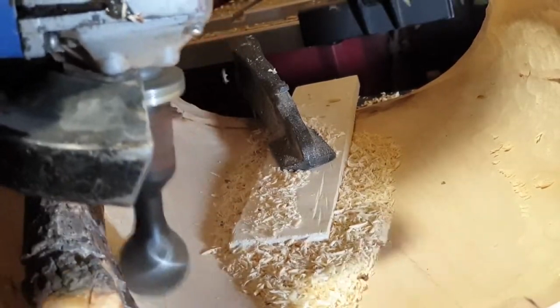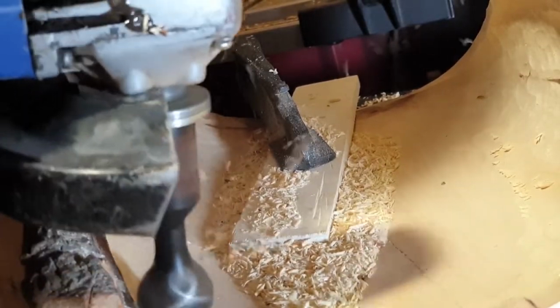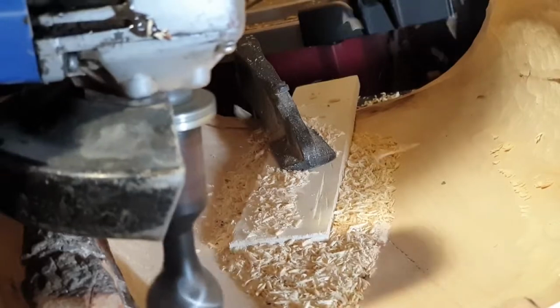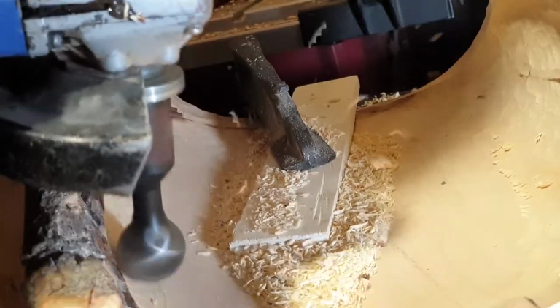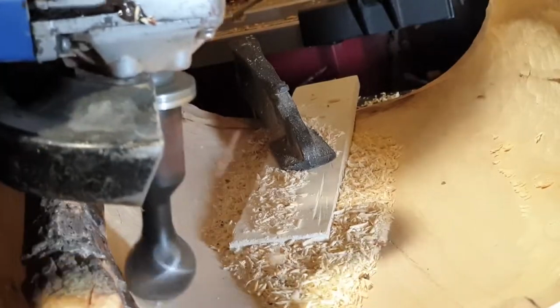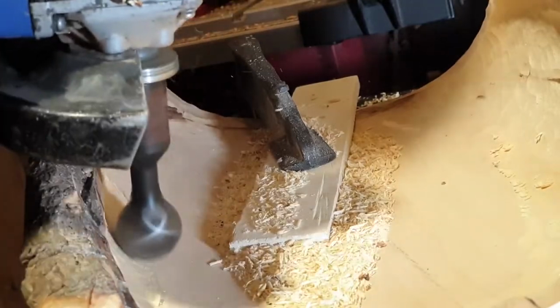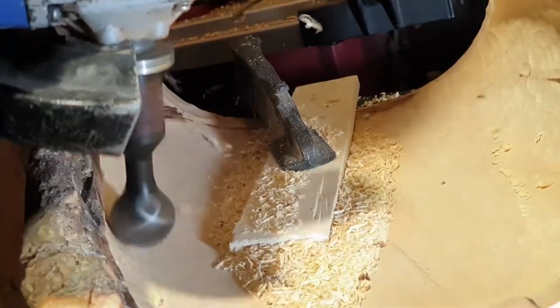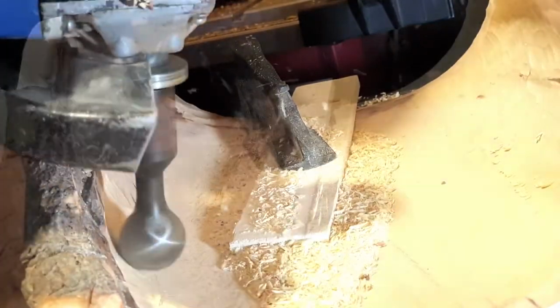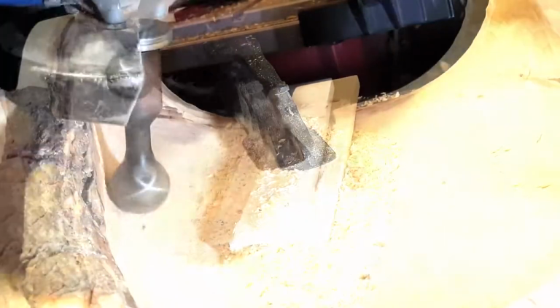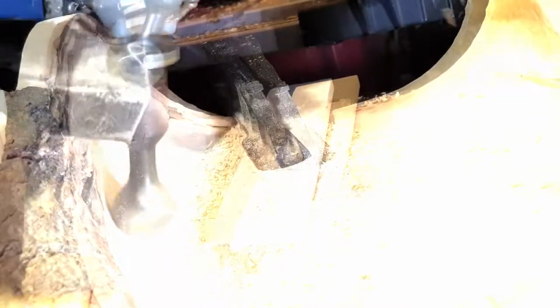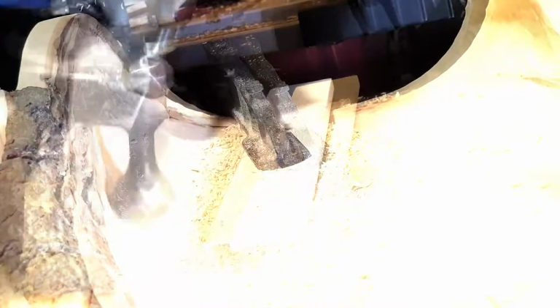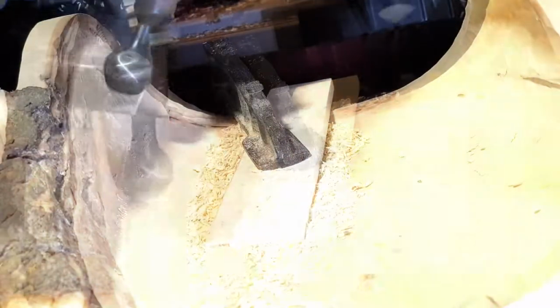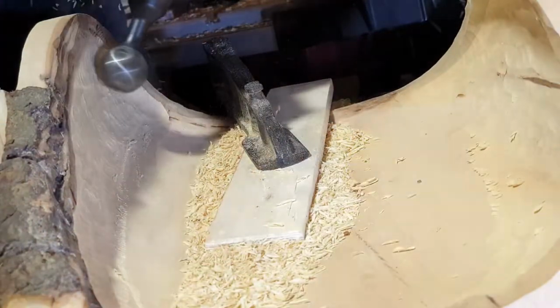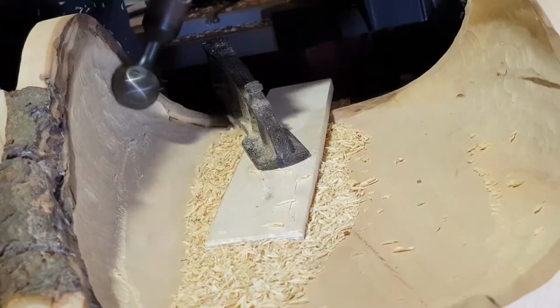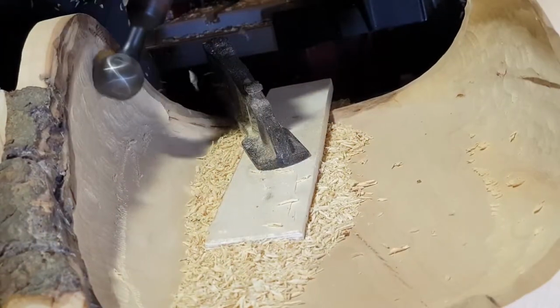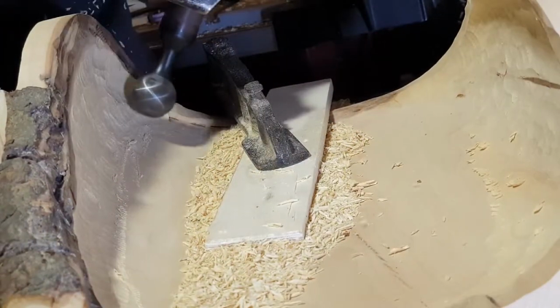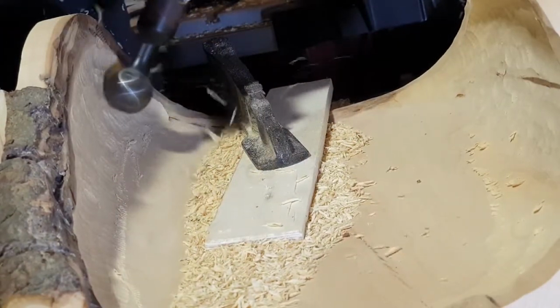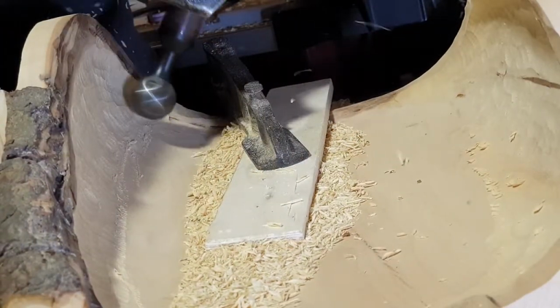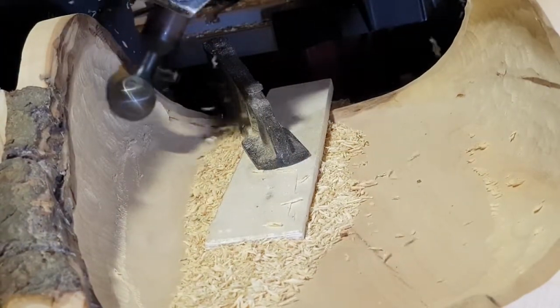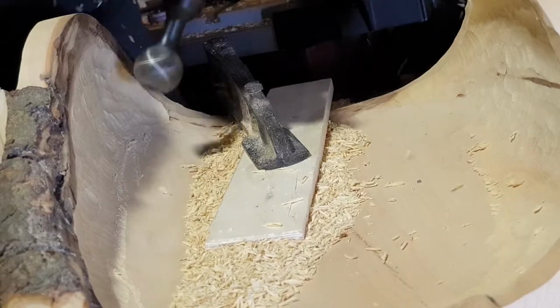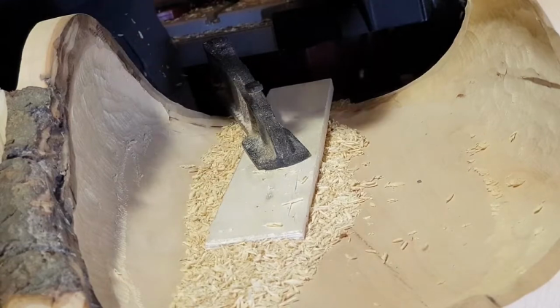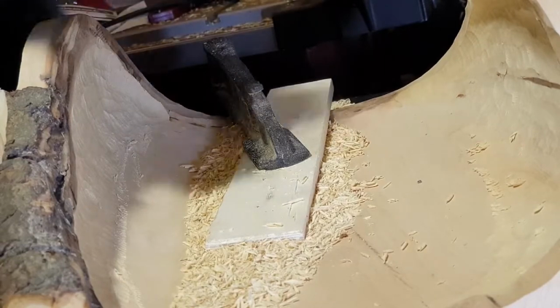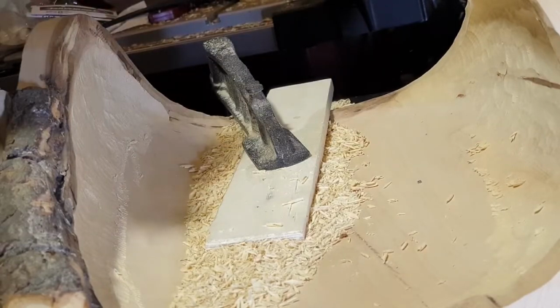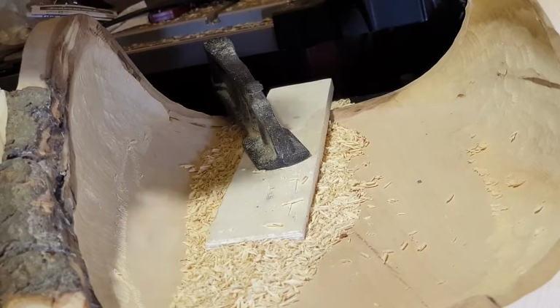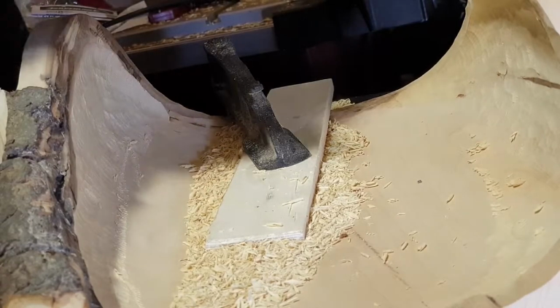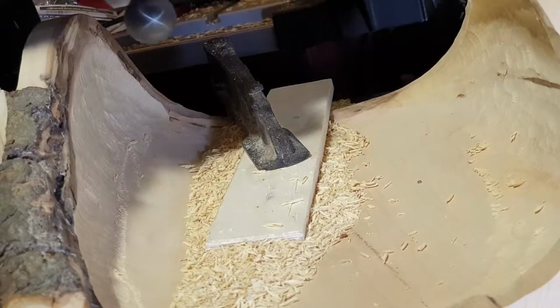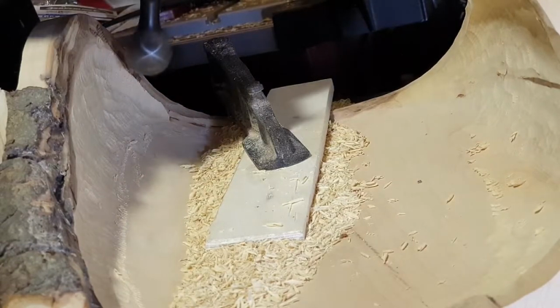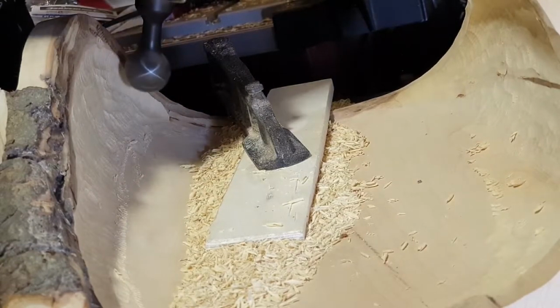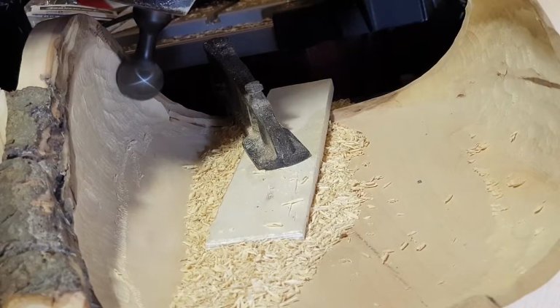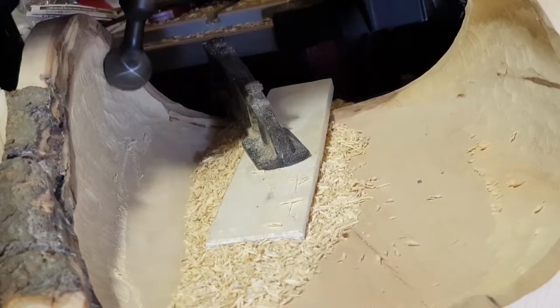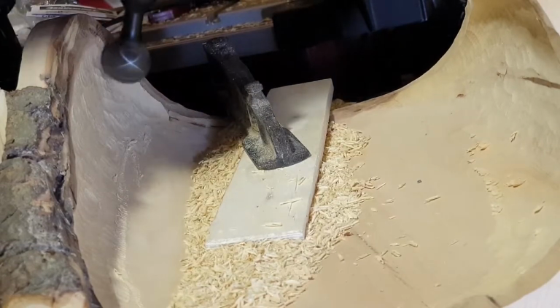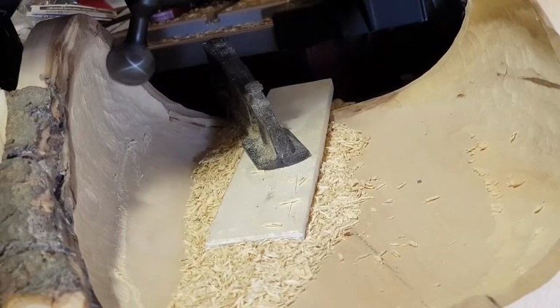This gives an even more interesting shape. I left a small amount of the bark on the sides, which gives the piece an additional interesting character.